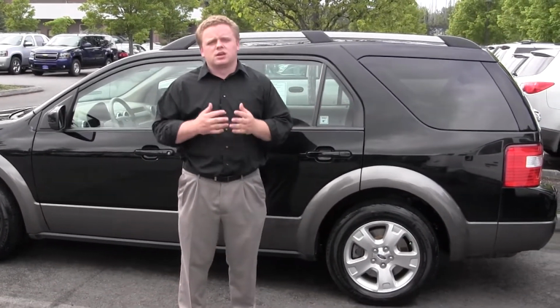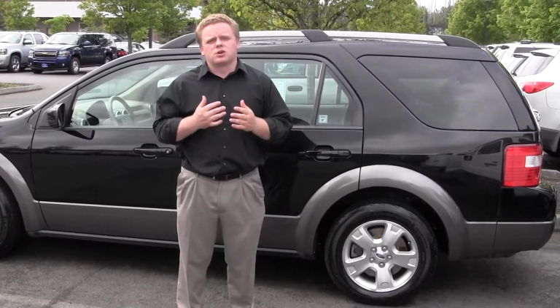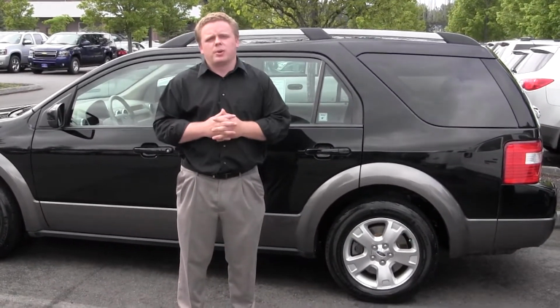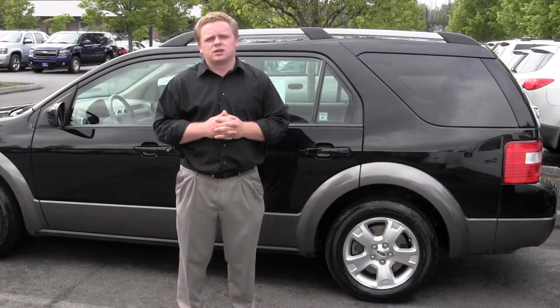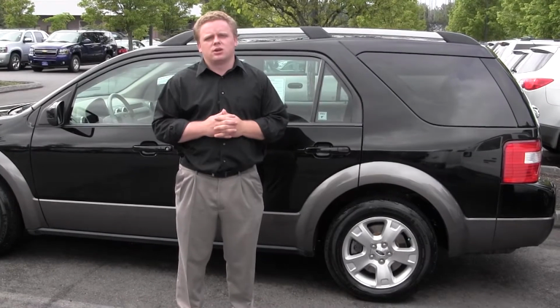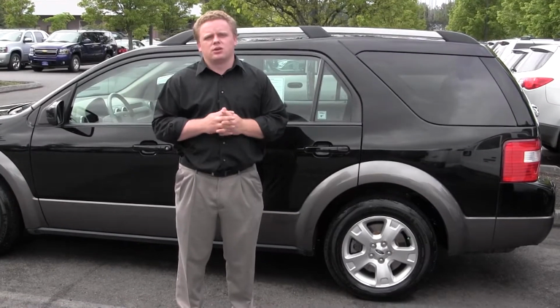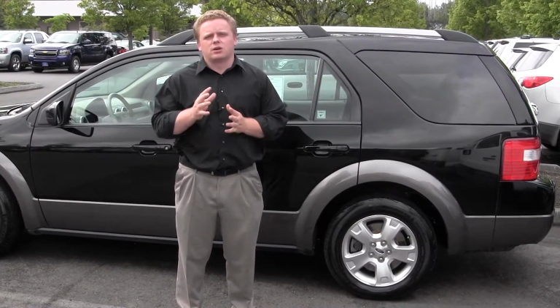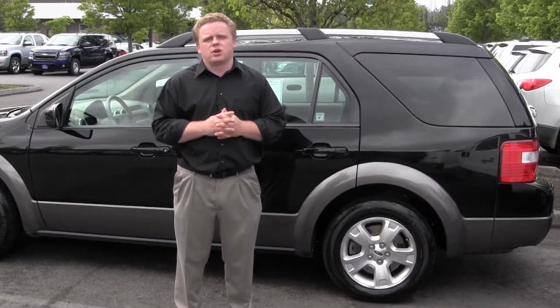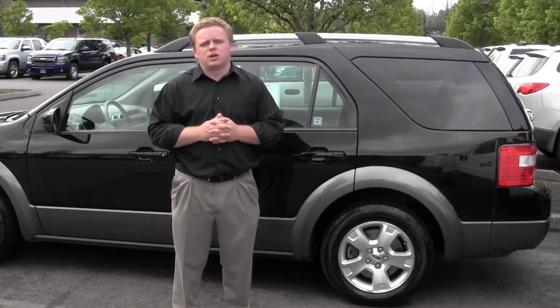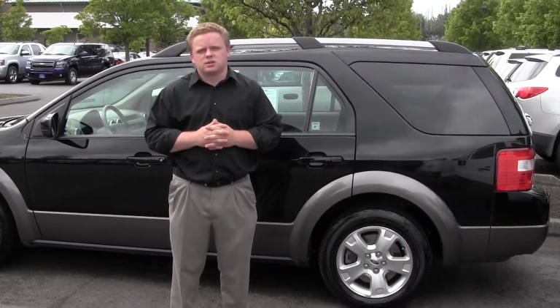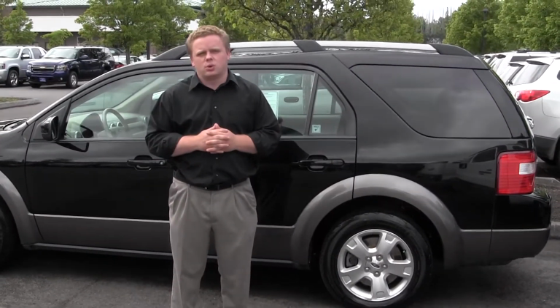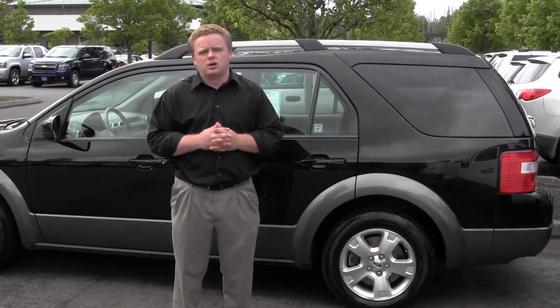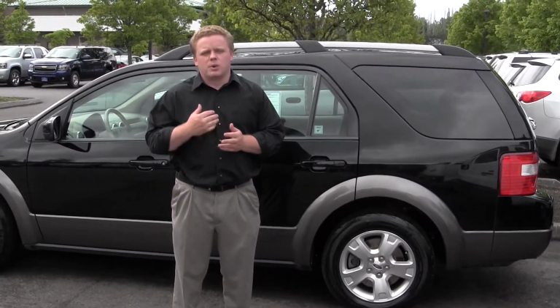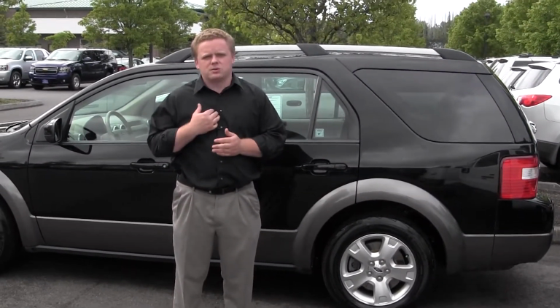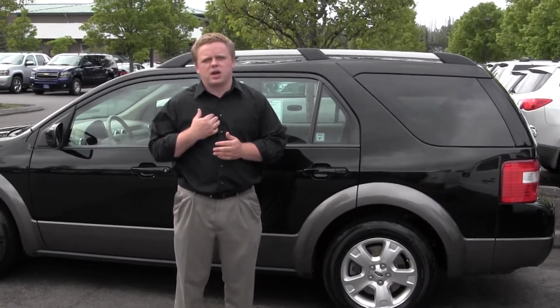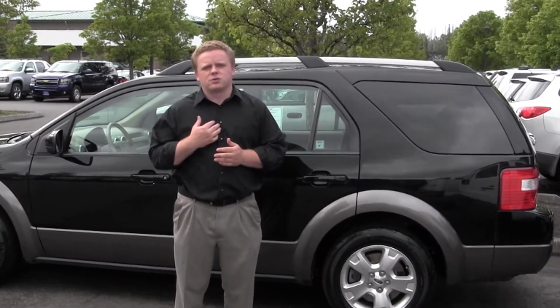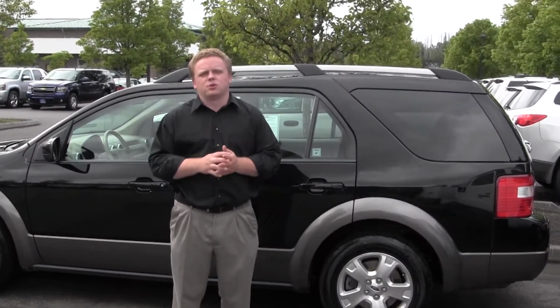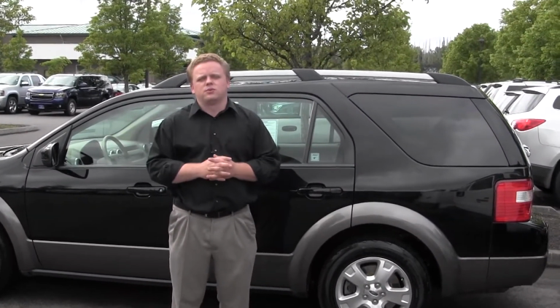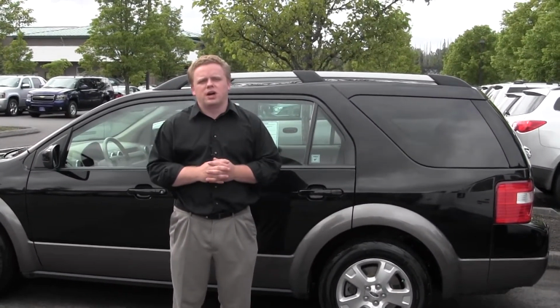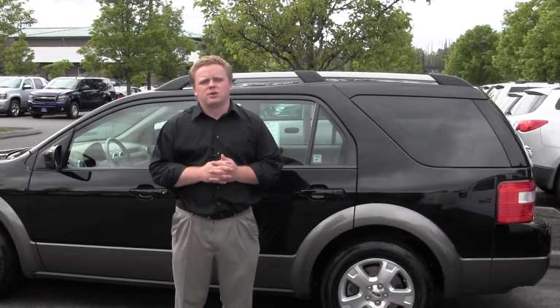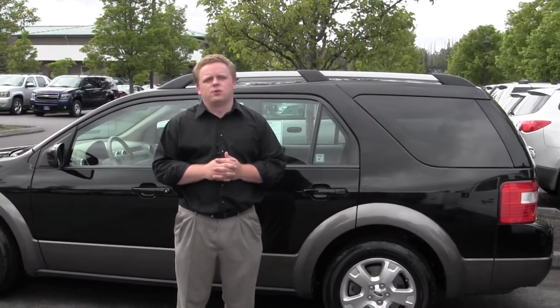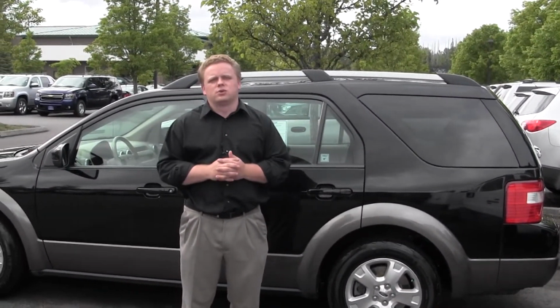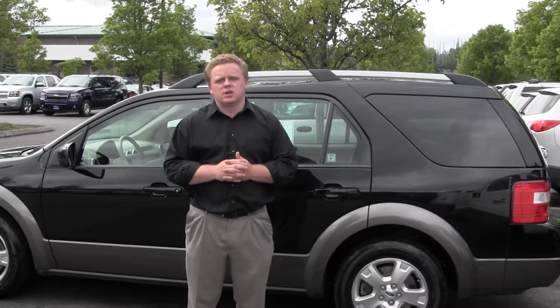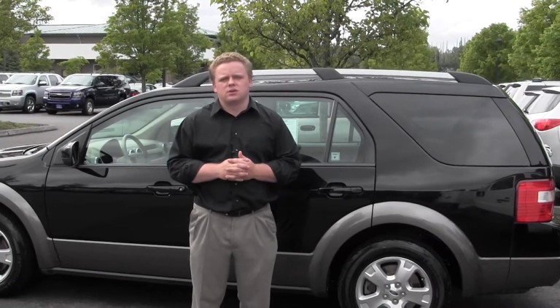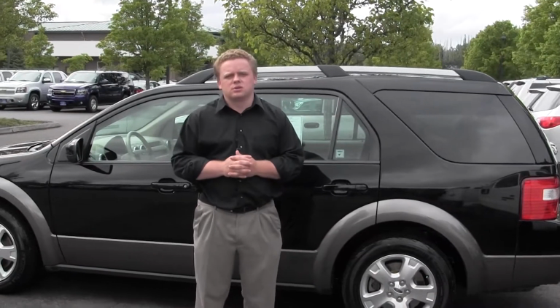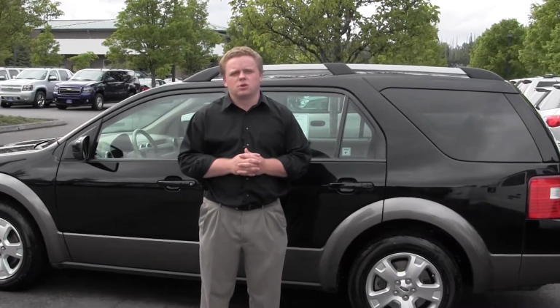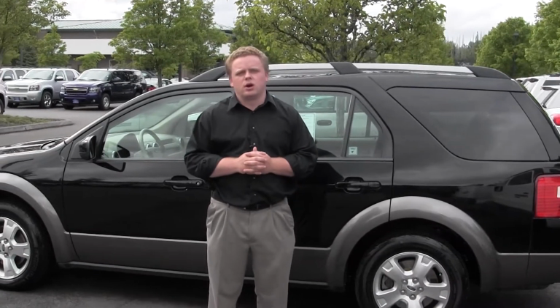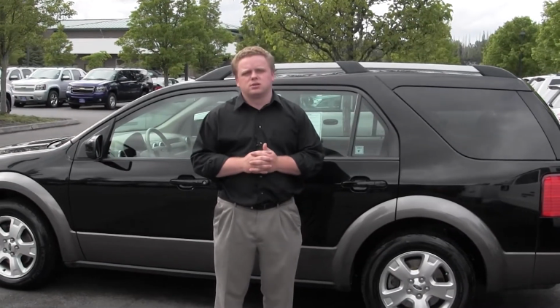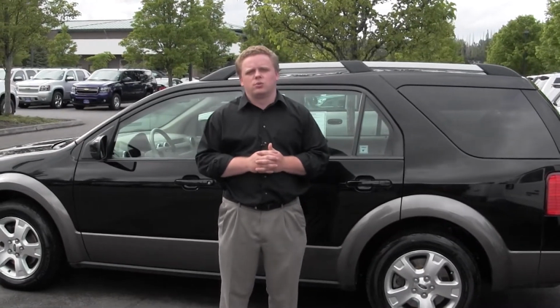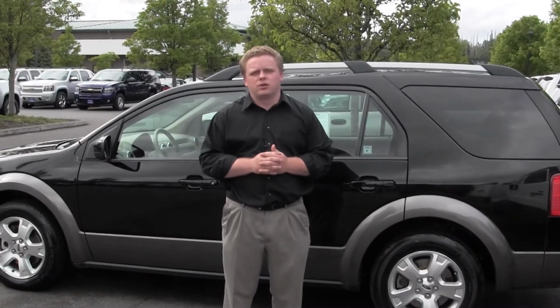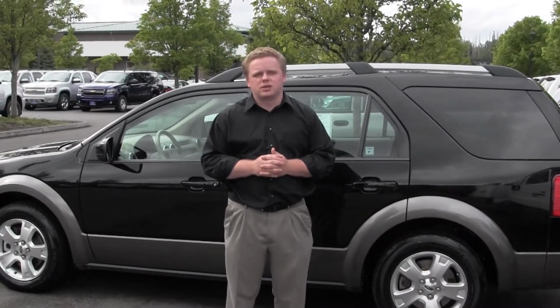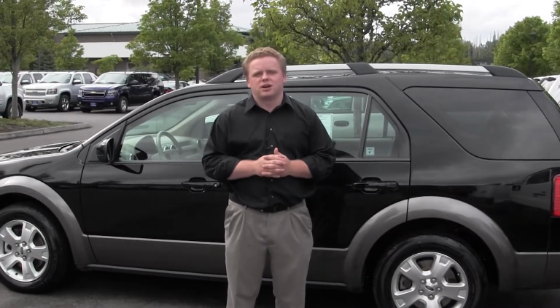Give me a call down here at Michael Chevrolet in Issaquah. My name is Patrick, 425-427-0101. Thanks a lot.